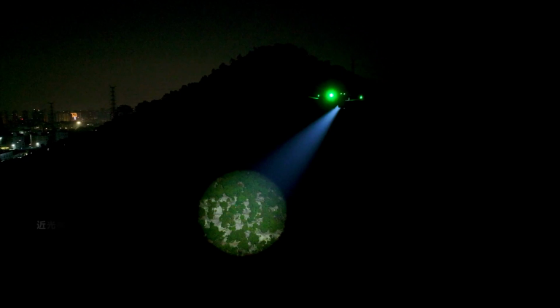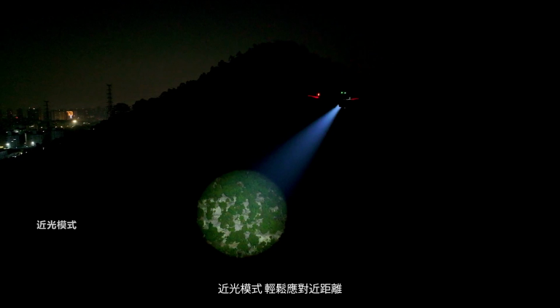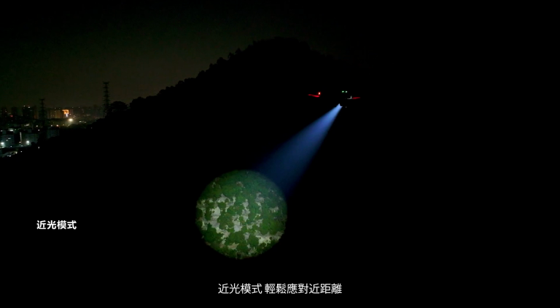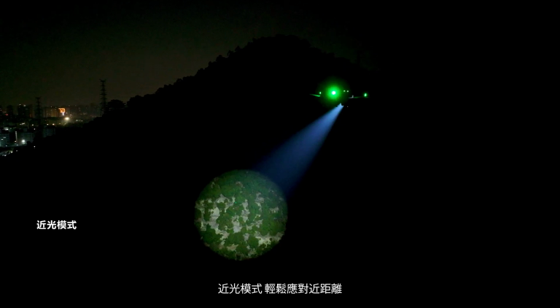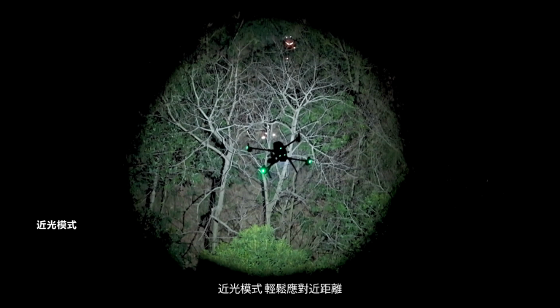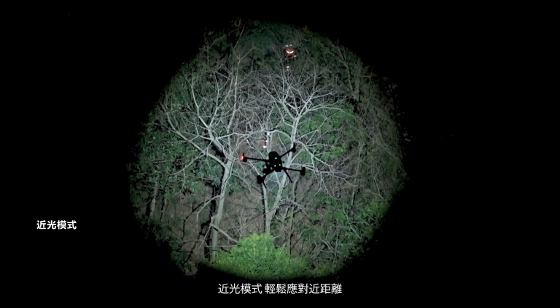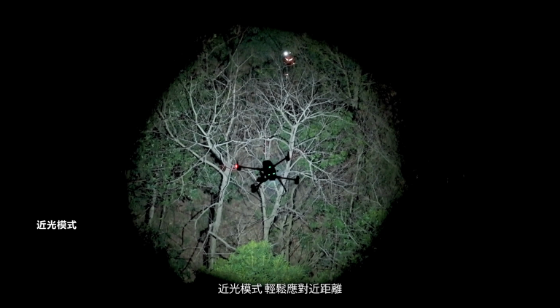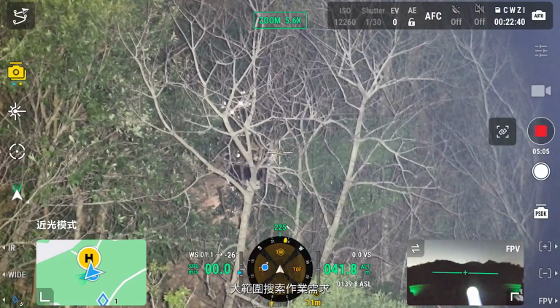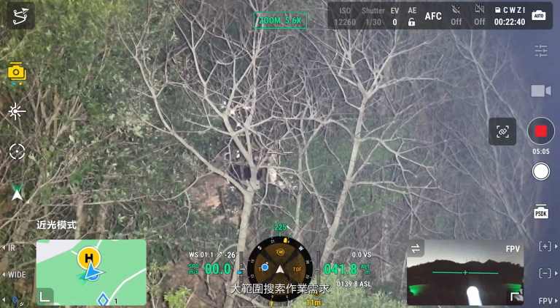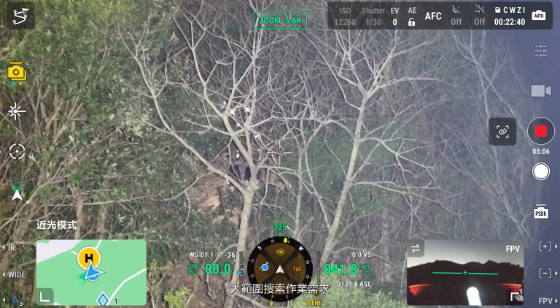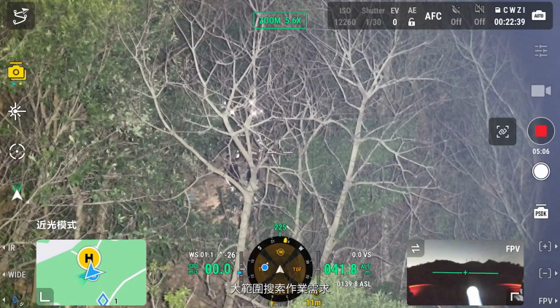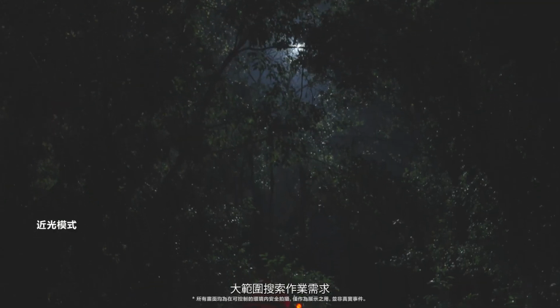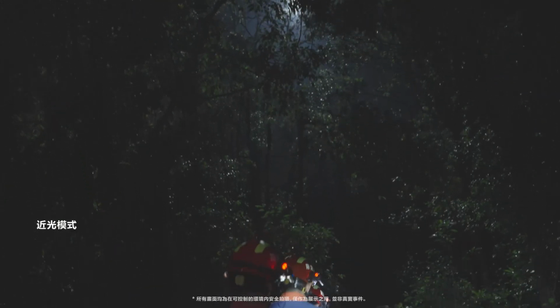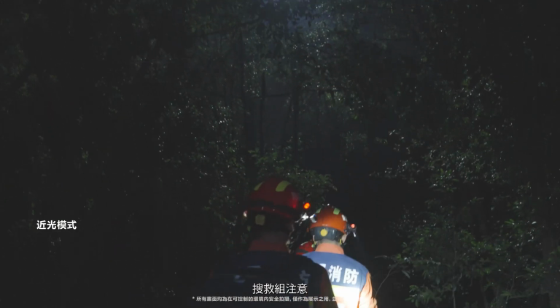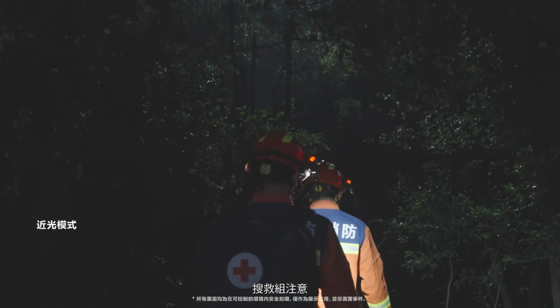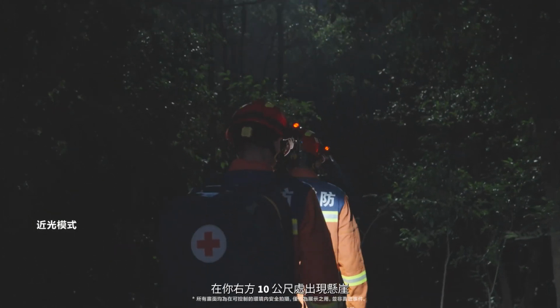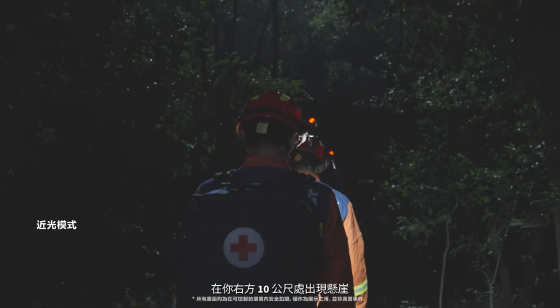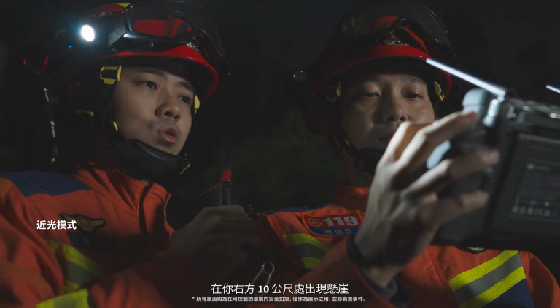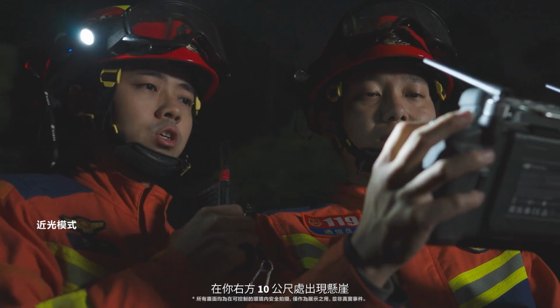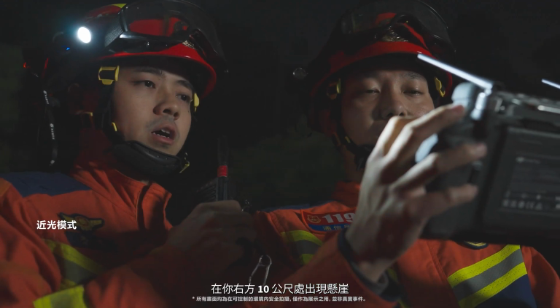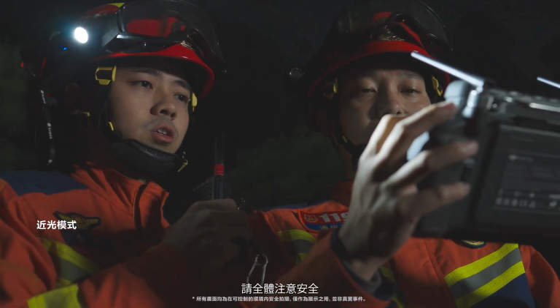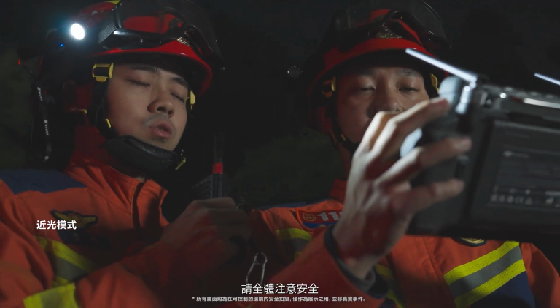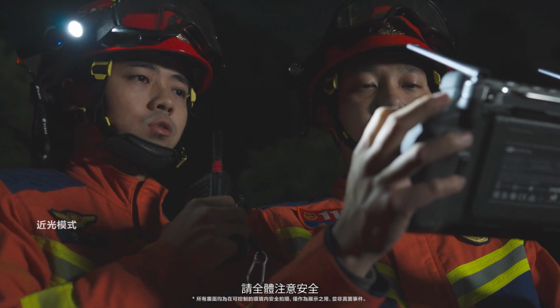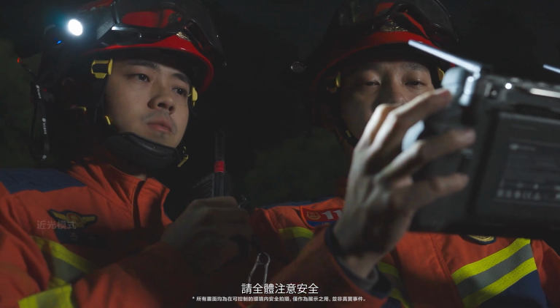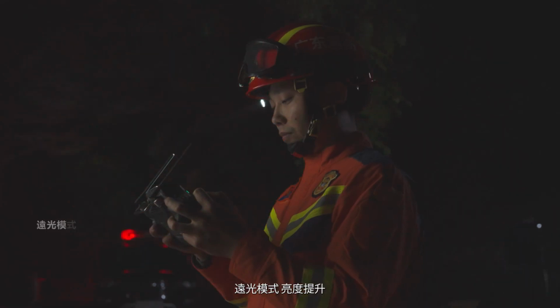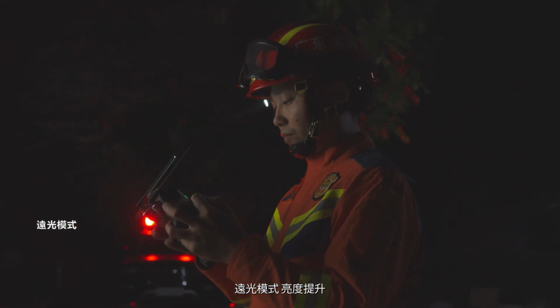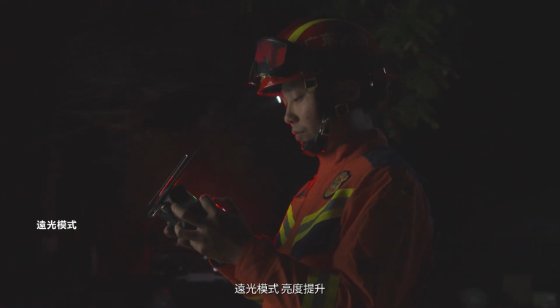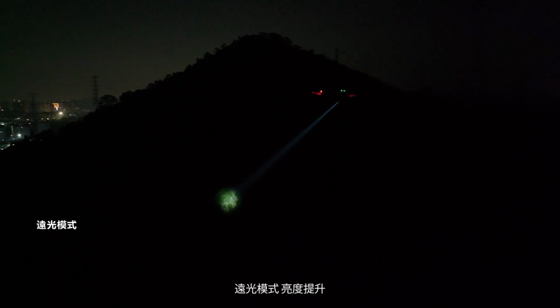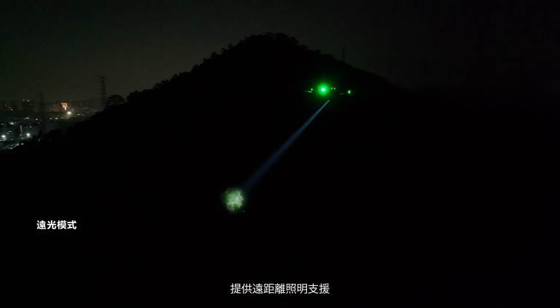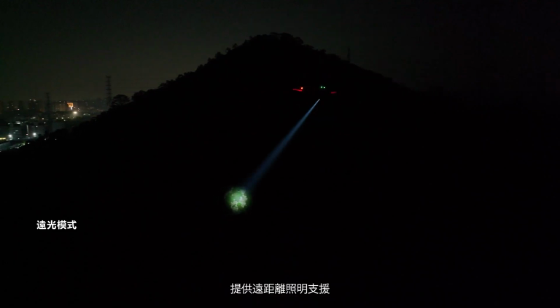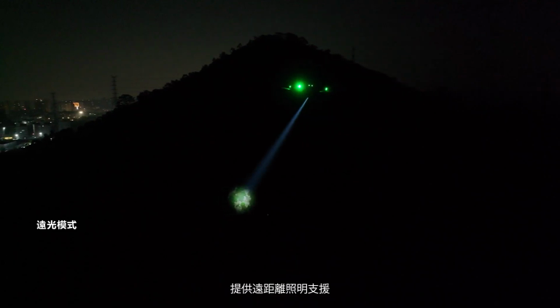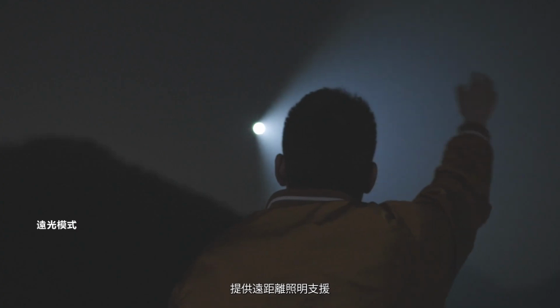Low beam mode easily handles short distance, wide area search operations. High beam mode increases brightness, providing long distance illumination.